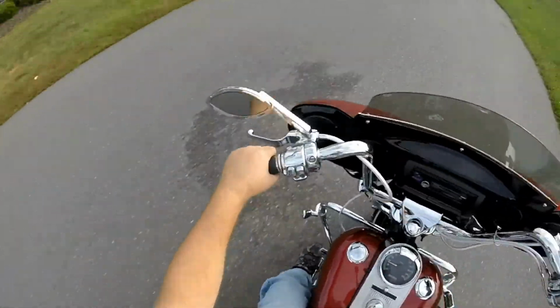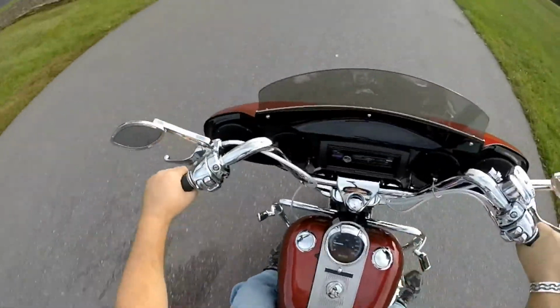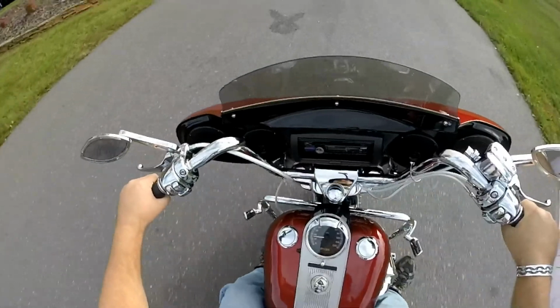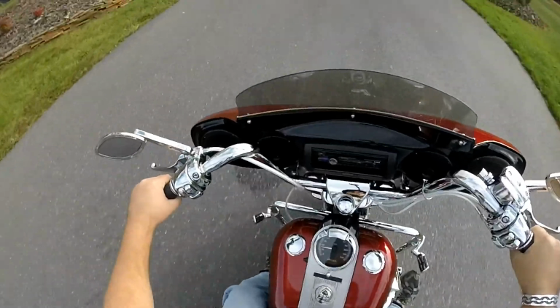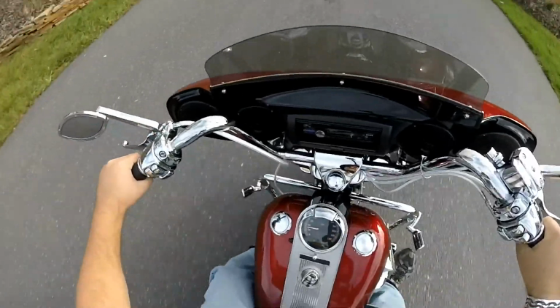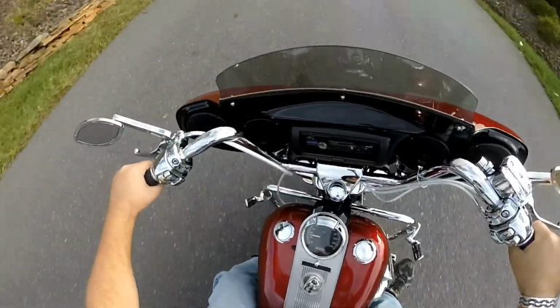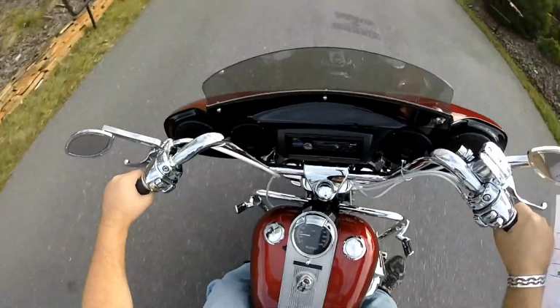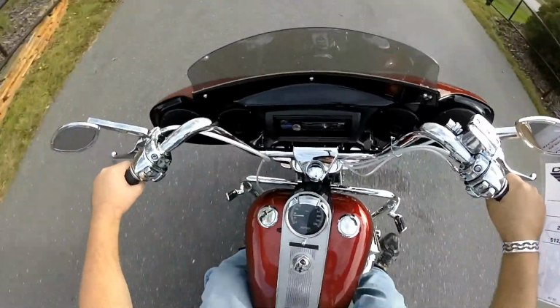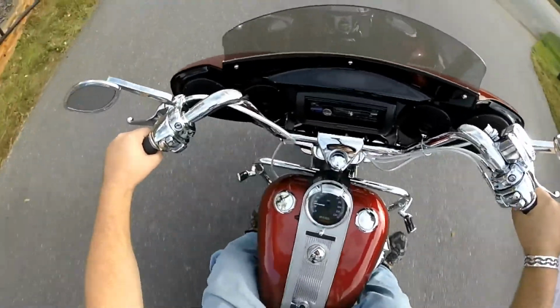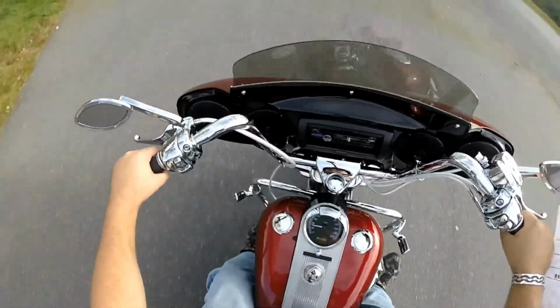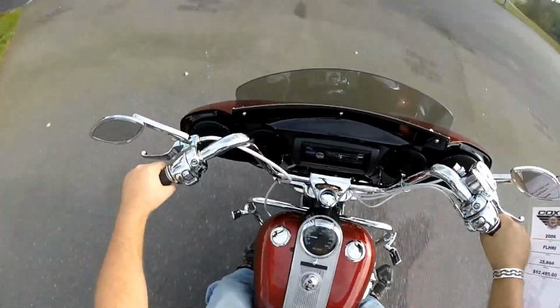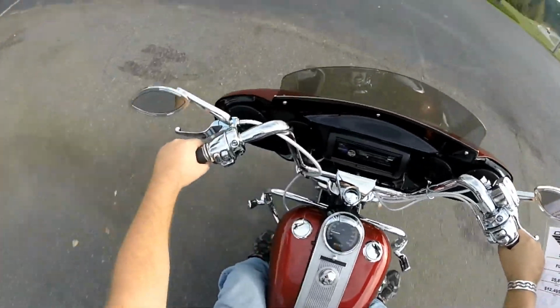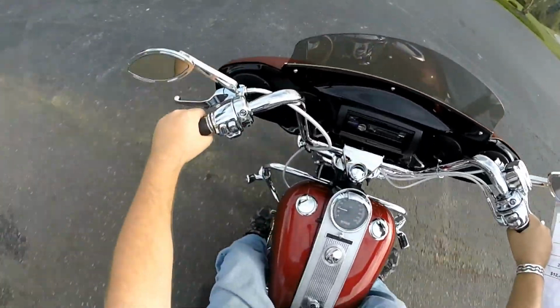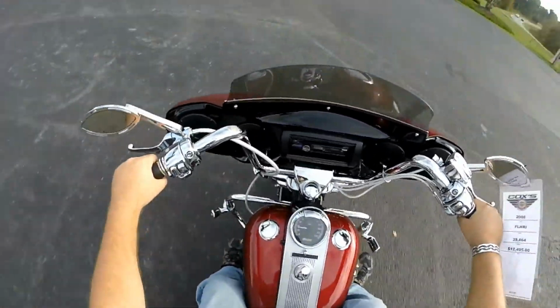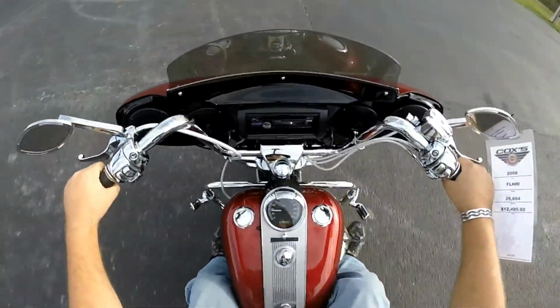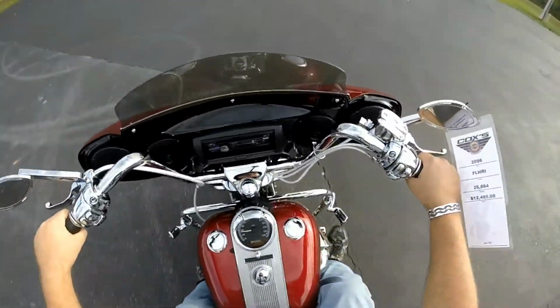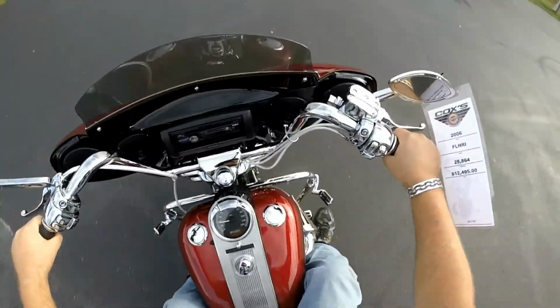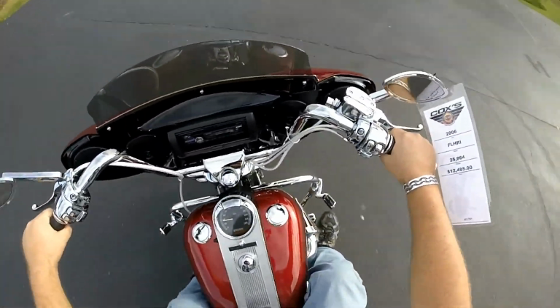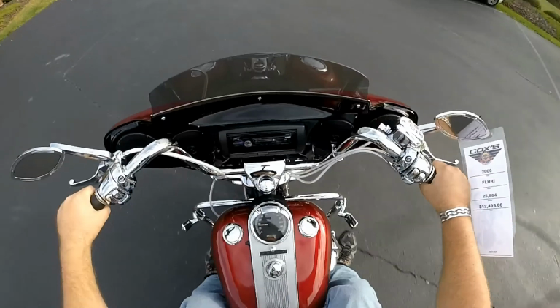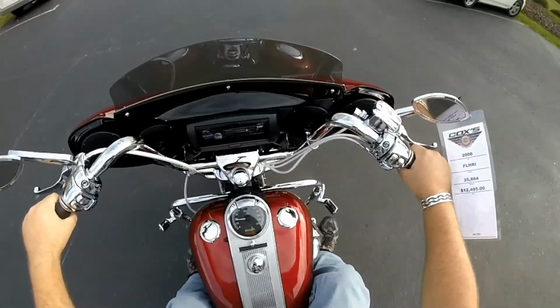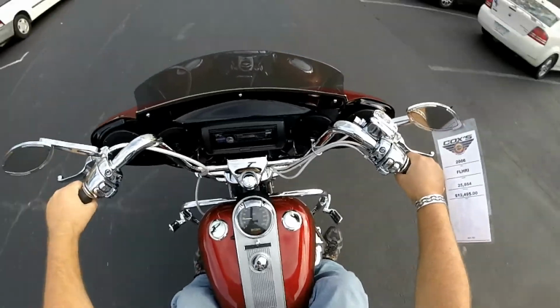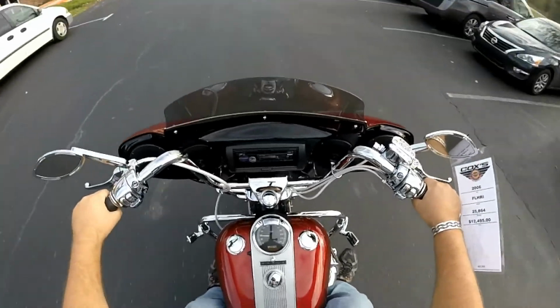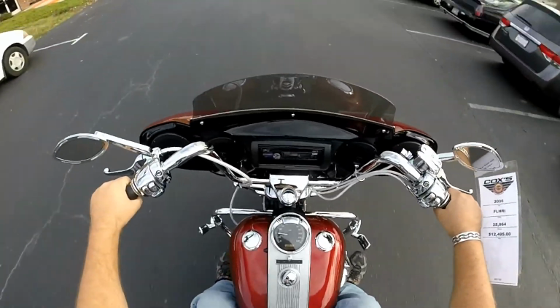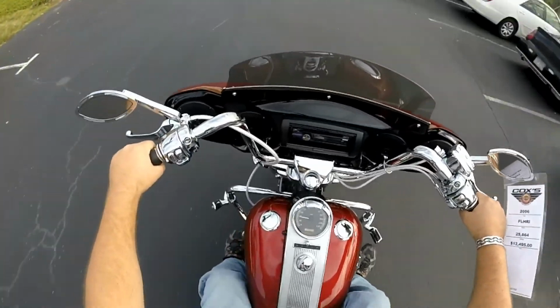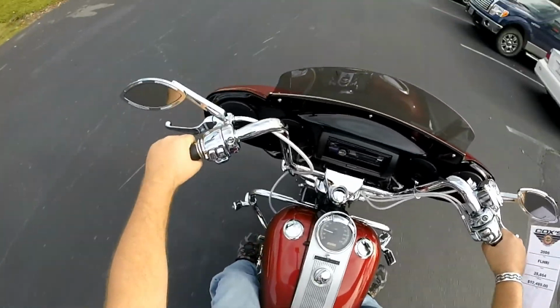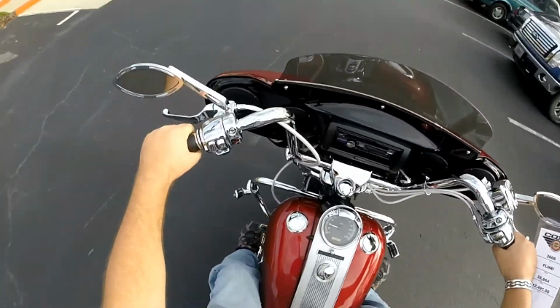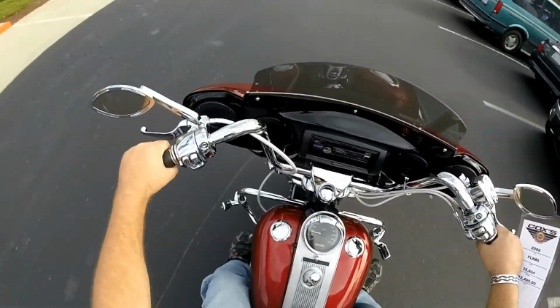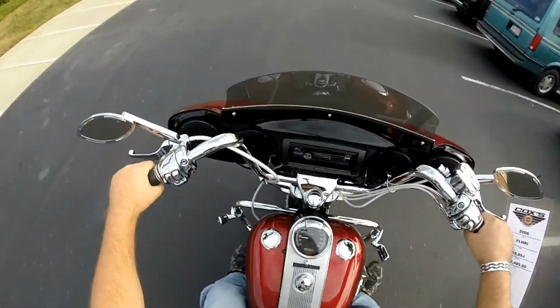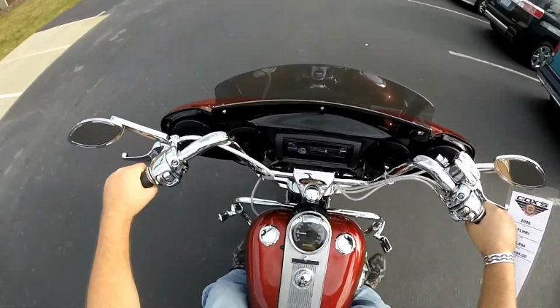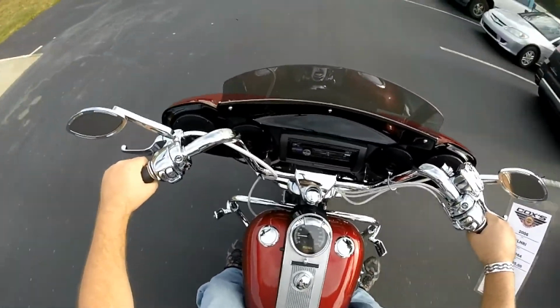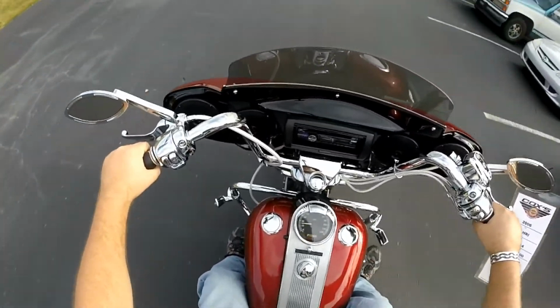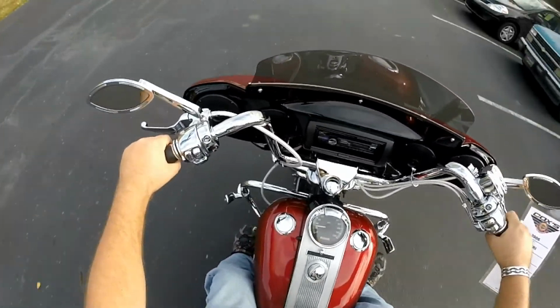Lots of upgrades on this motorcycle from the apes and everything chrome up top — from the grips, switches, houses, levers, and got the braided cables.